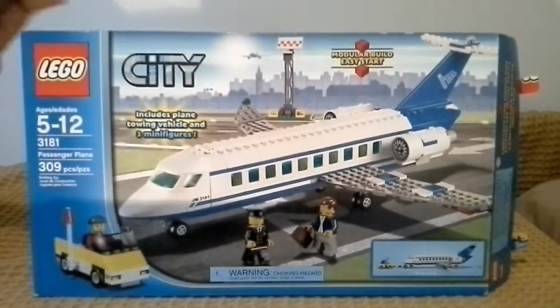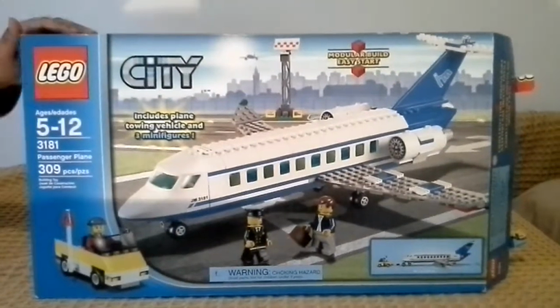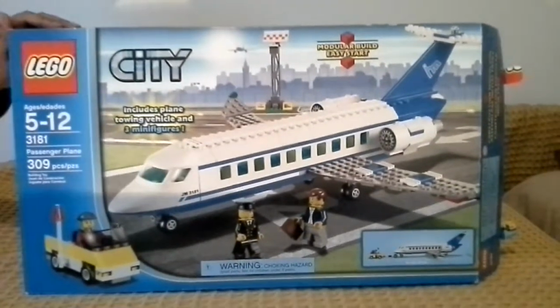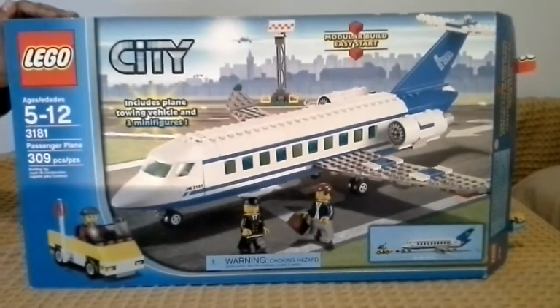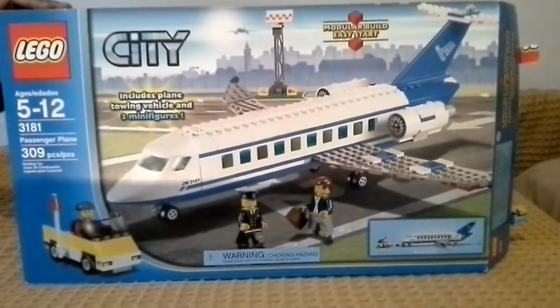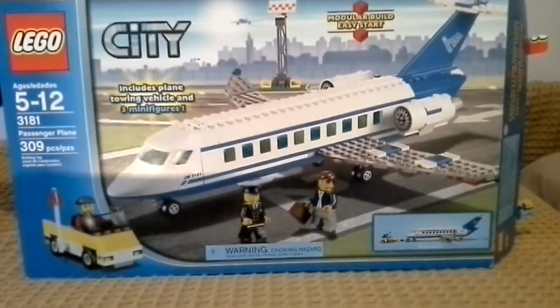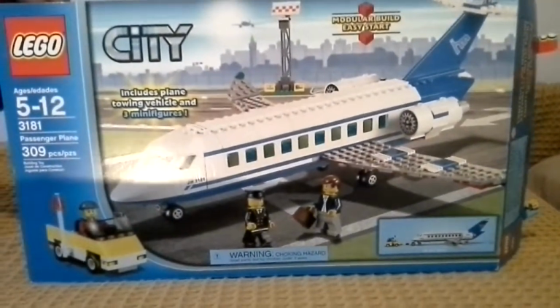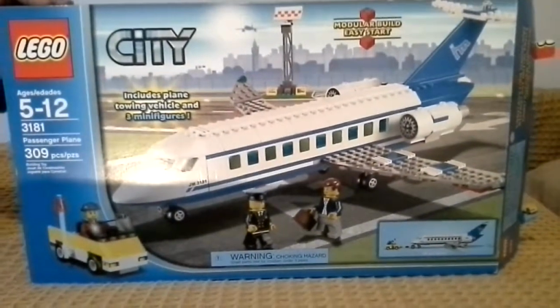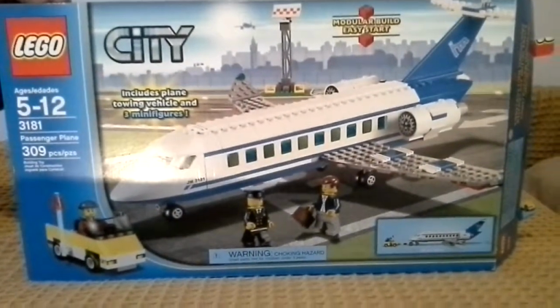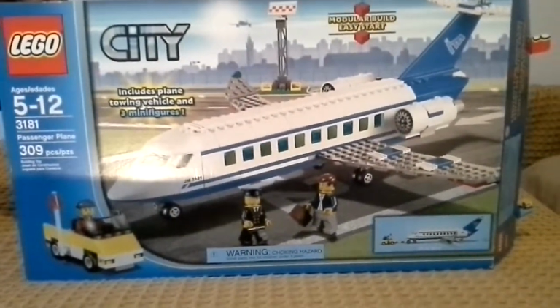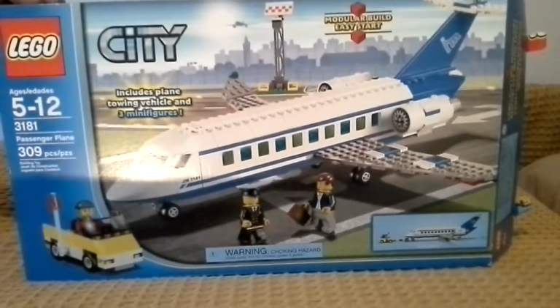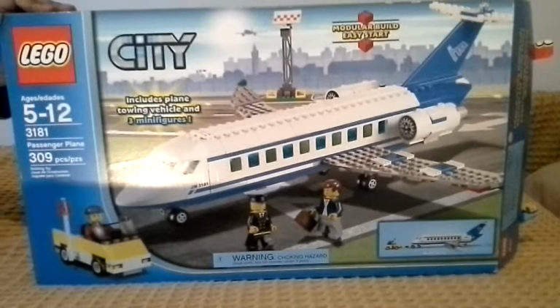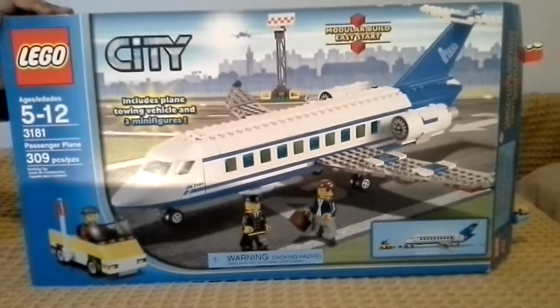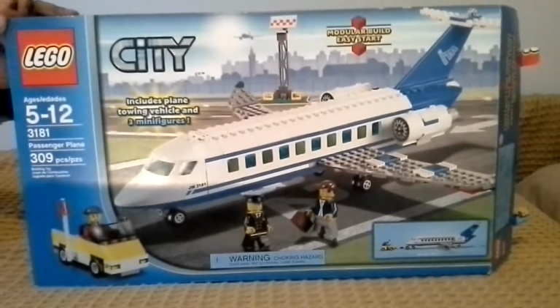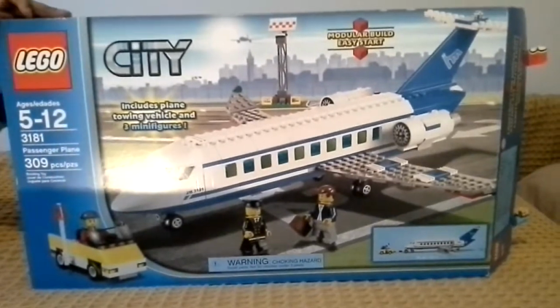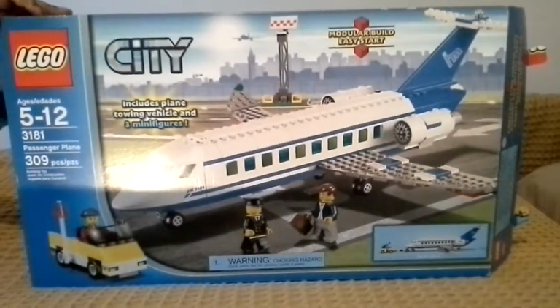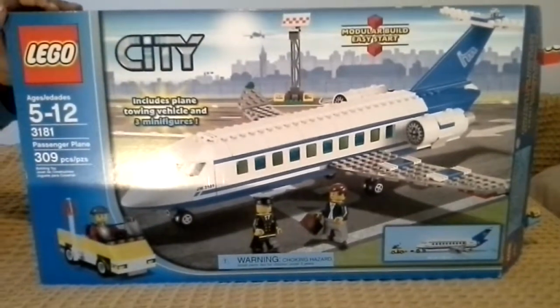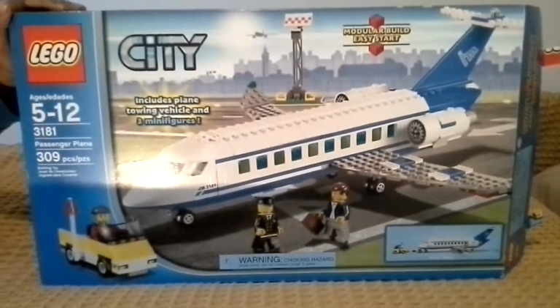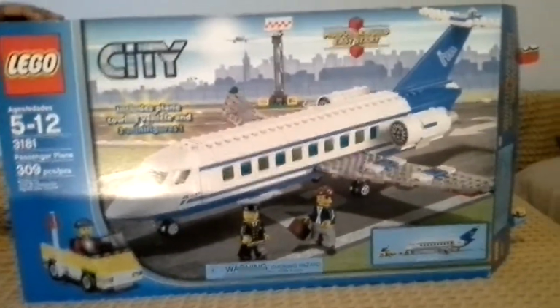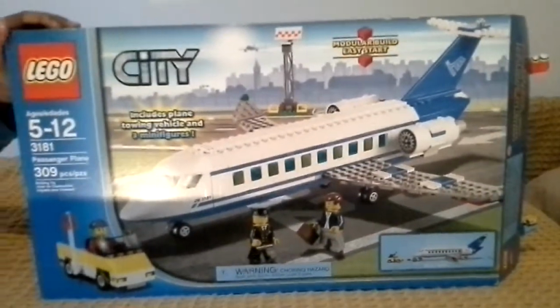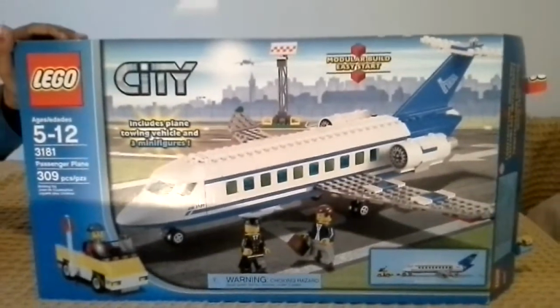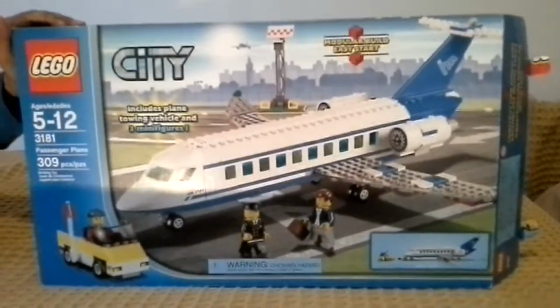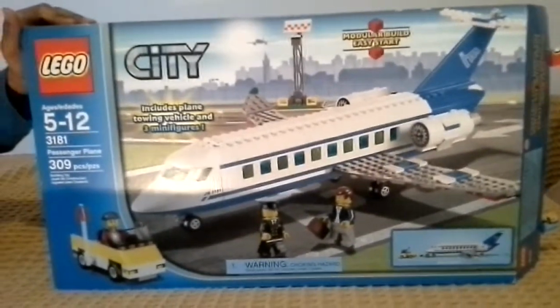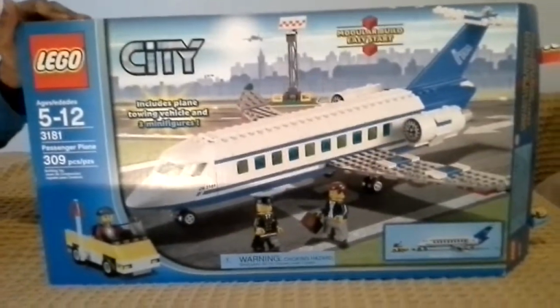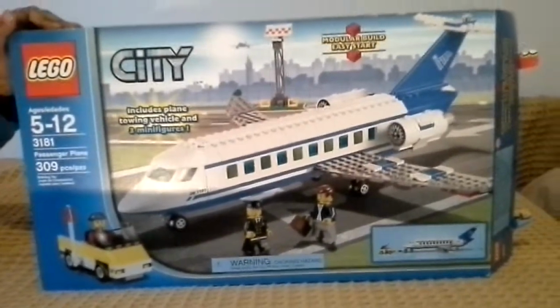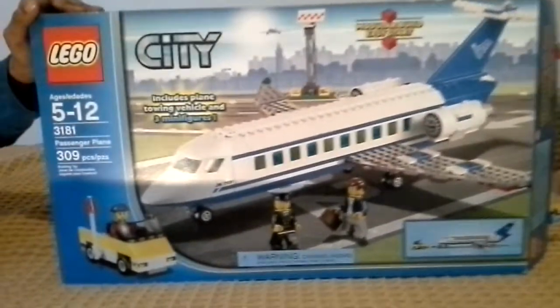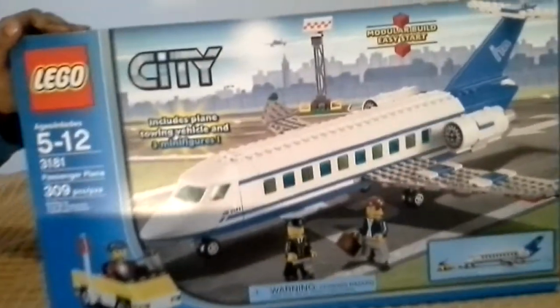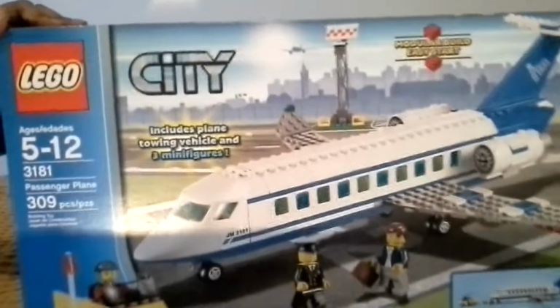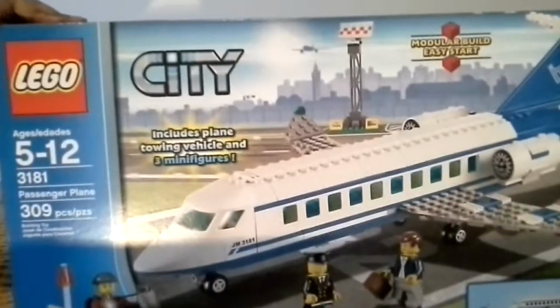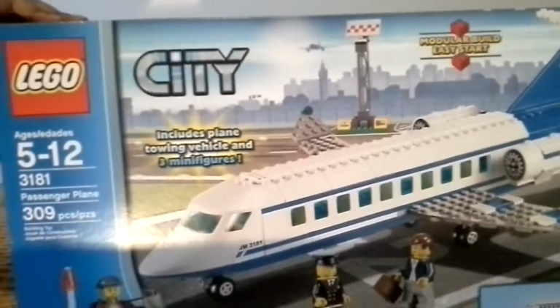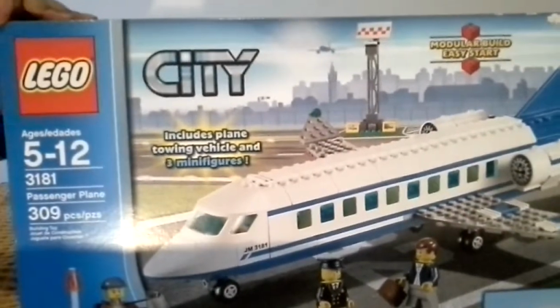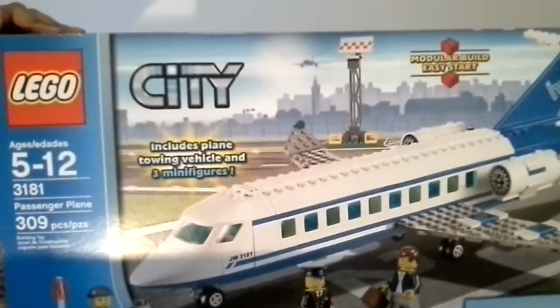Hey guys, I'm Nisha and today we'll be doing another LEGO City Set tutorial. This is the passenger plane. It's number 3181 and it has 309 pieces.